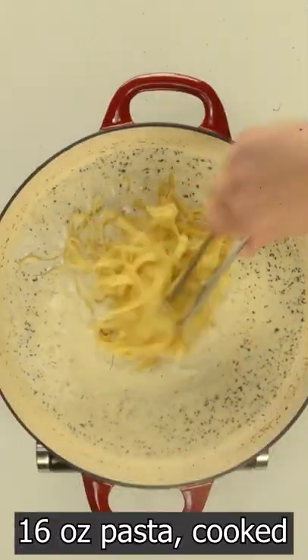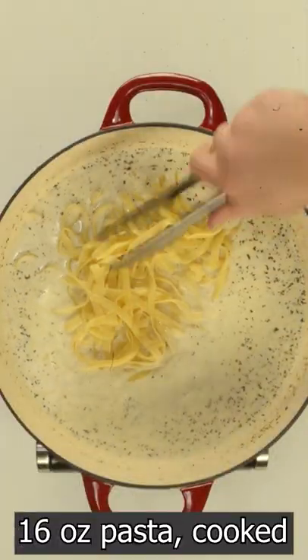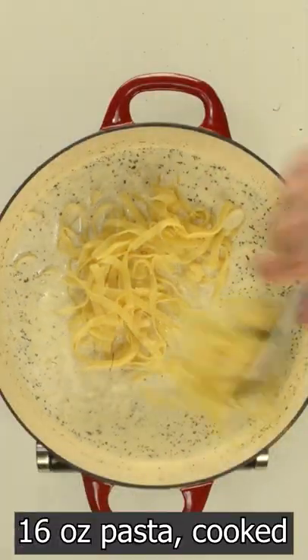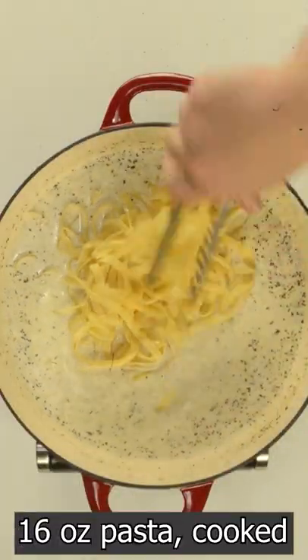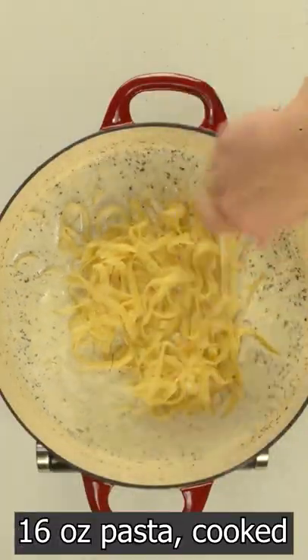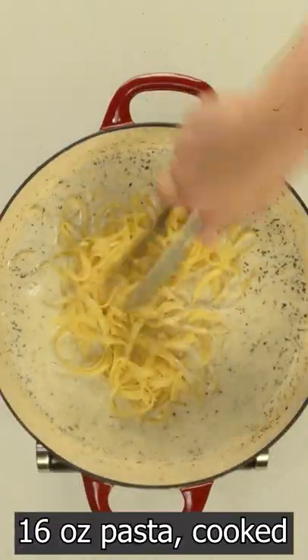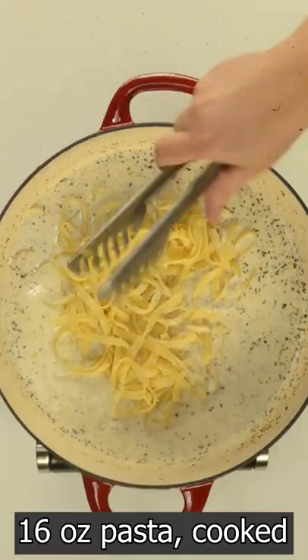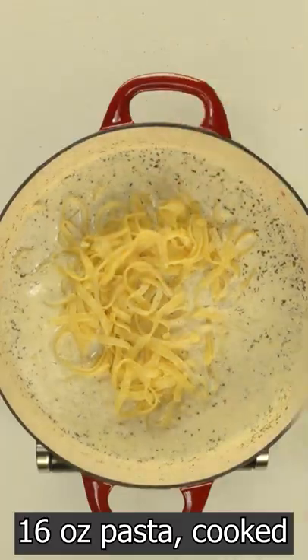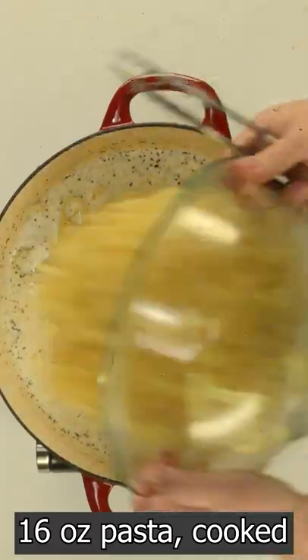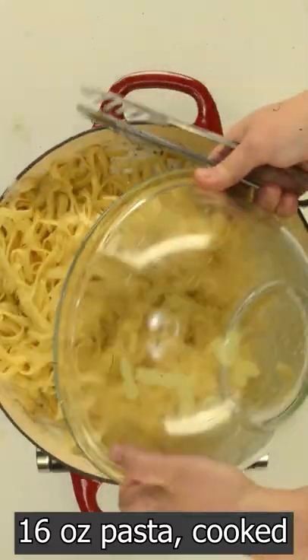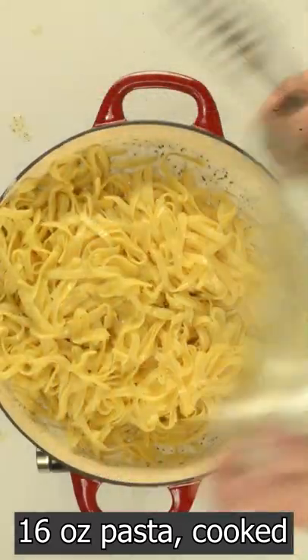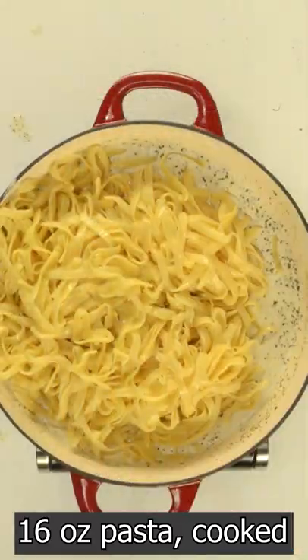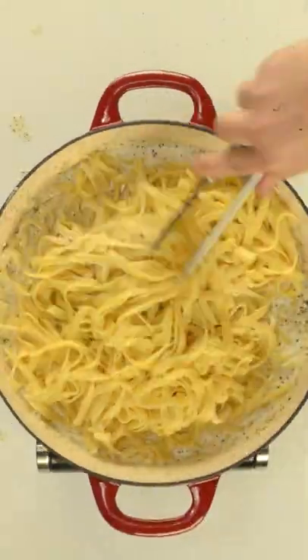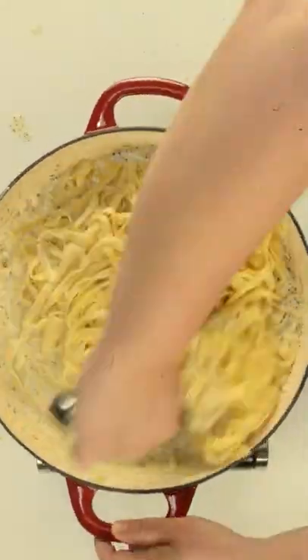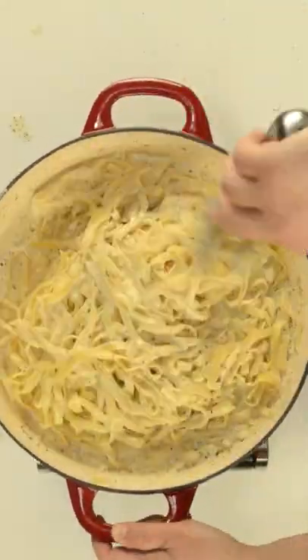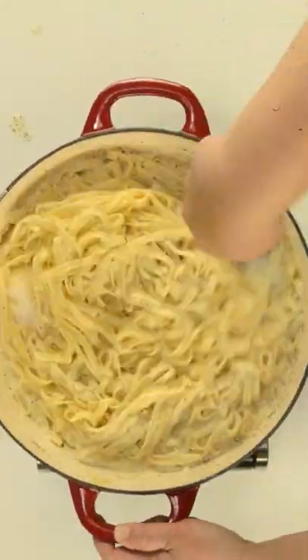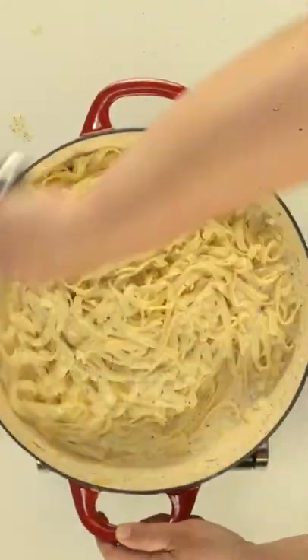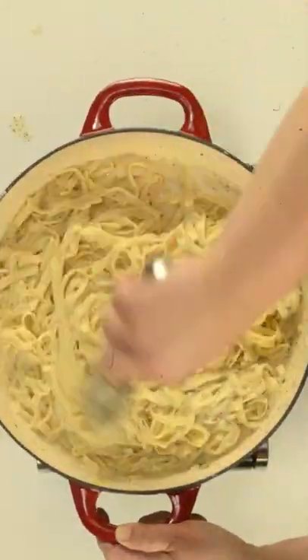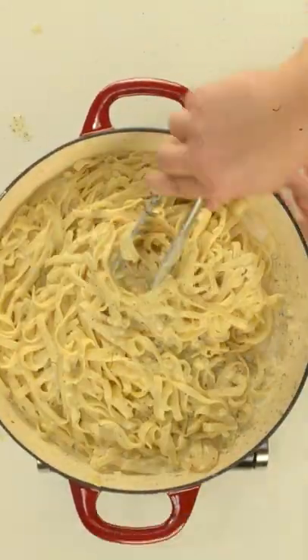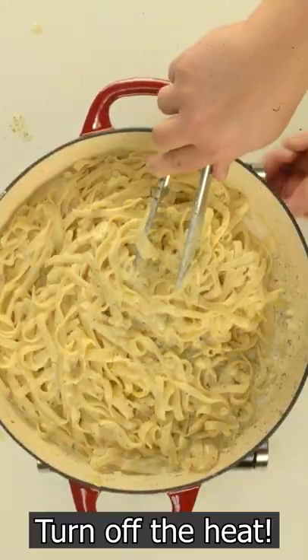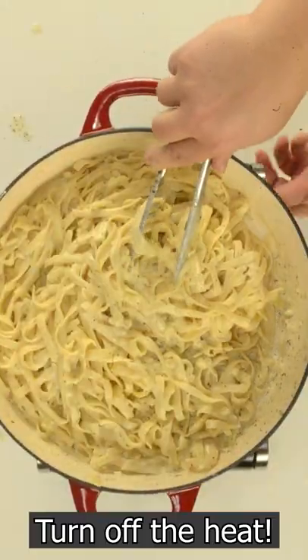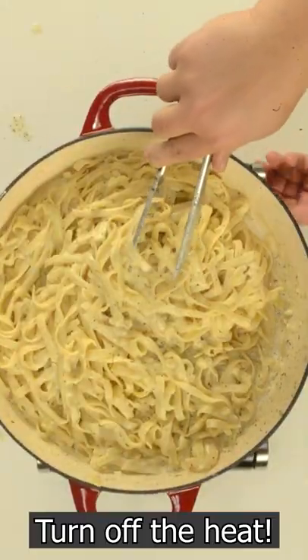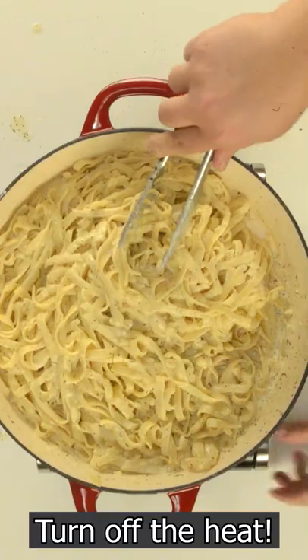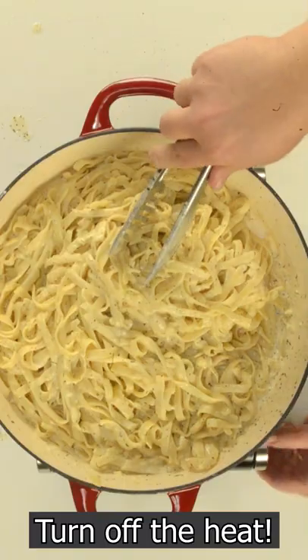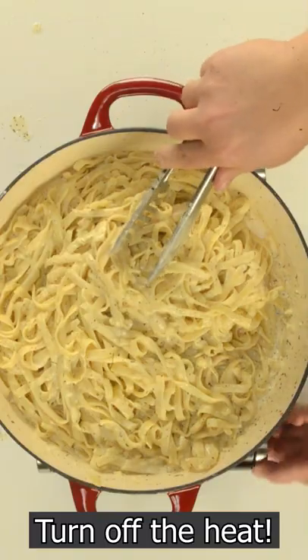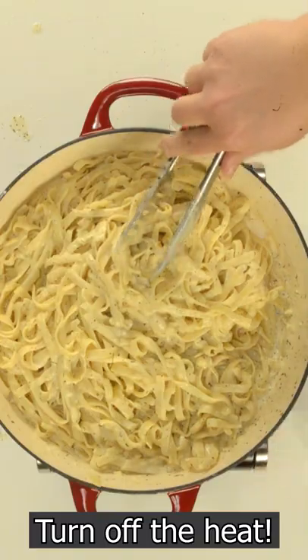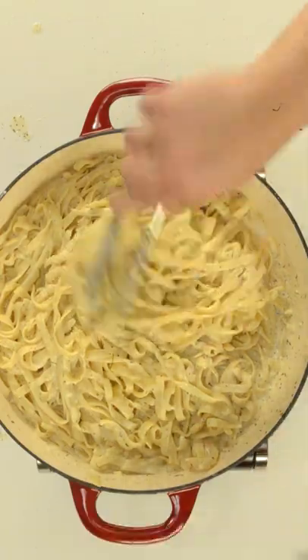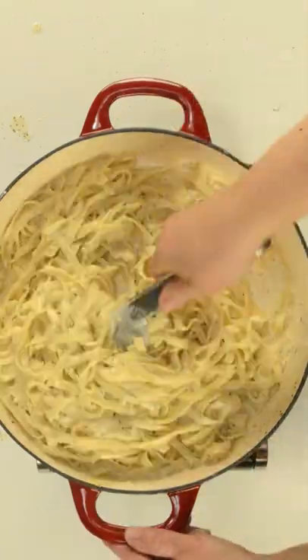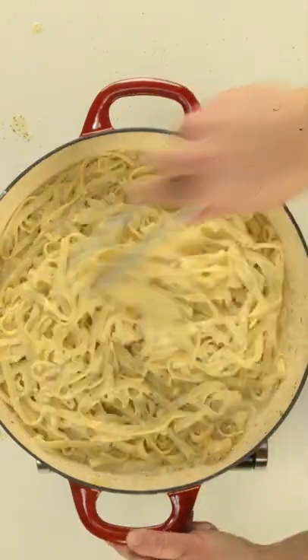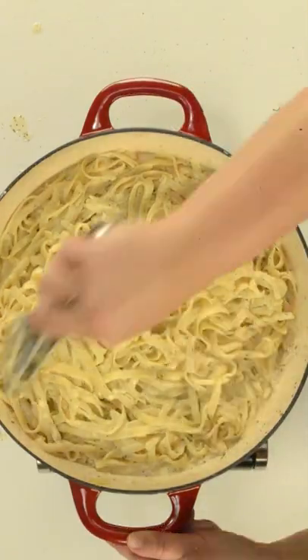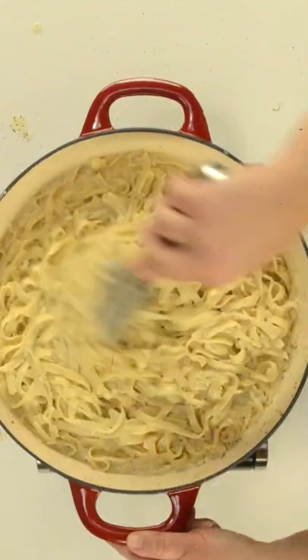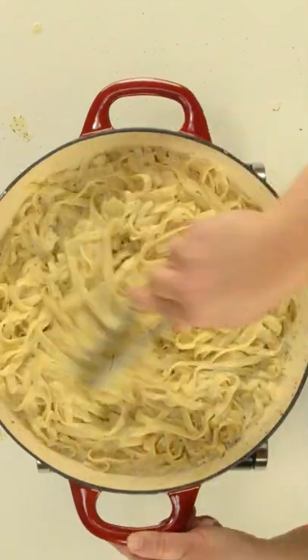Oh yeah, look at that you guys — this pasta is so creamy. Now turn off the heat and add tomatoes, canned artichokes and olives.